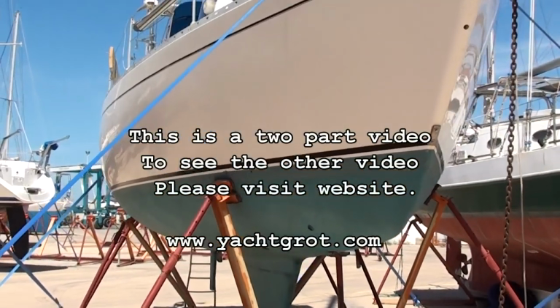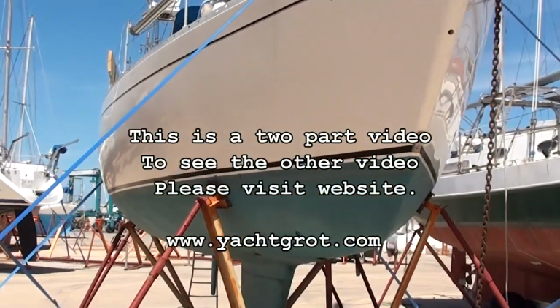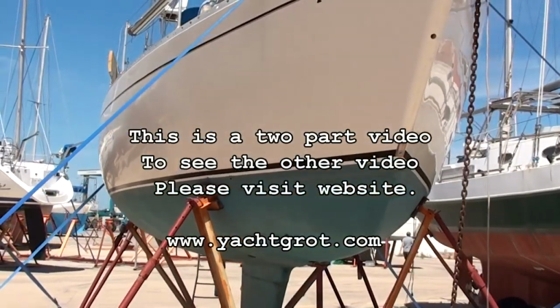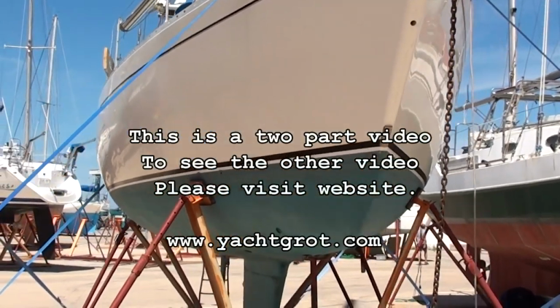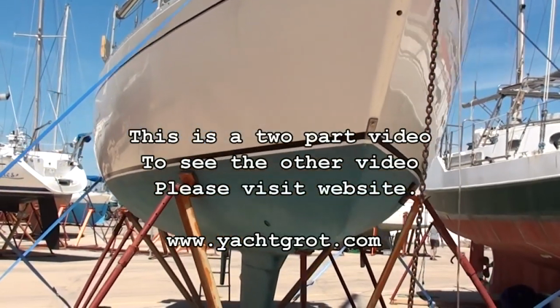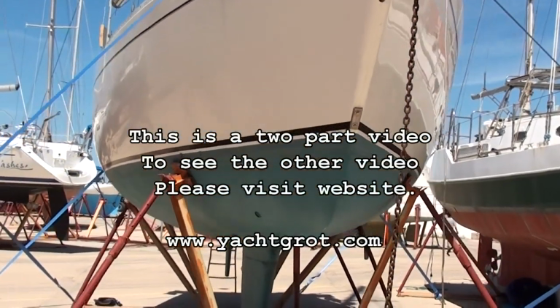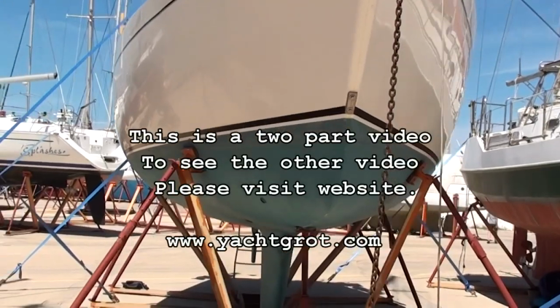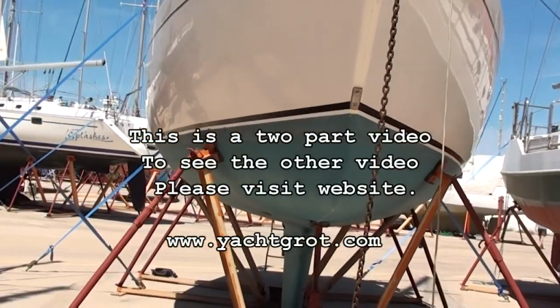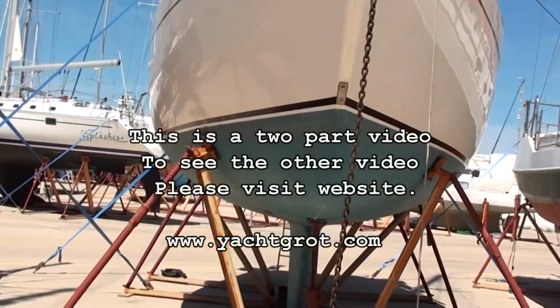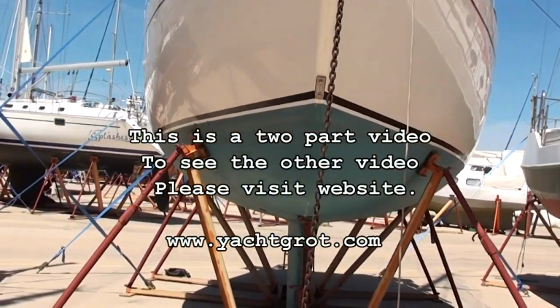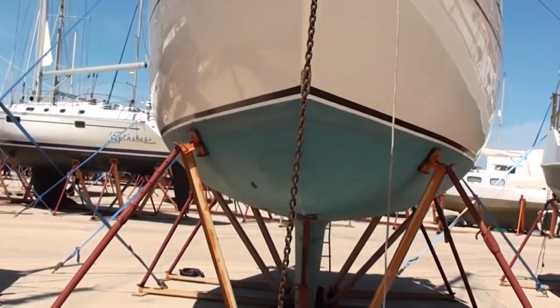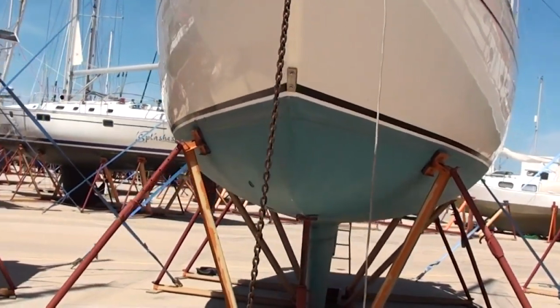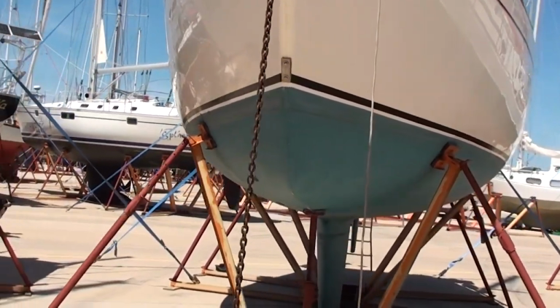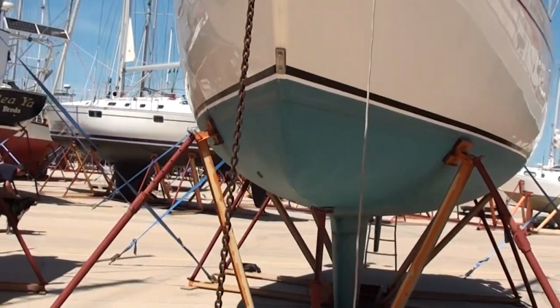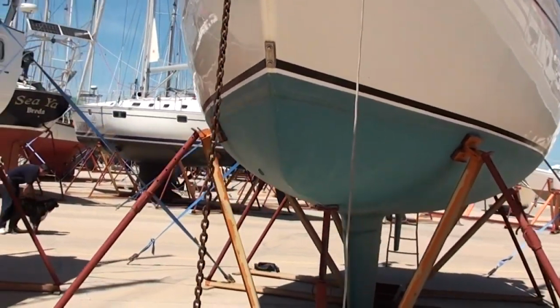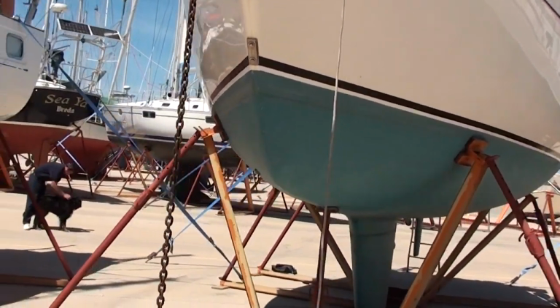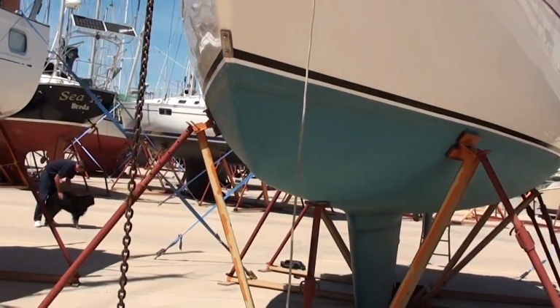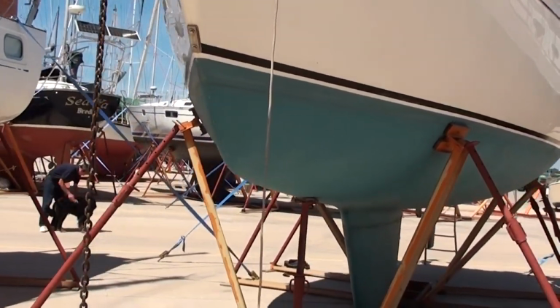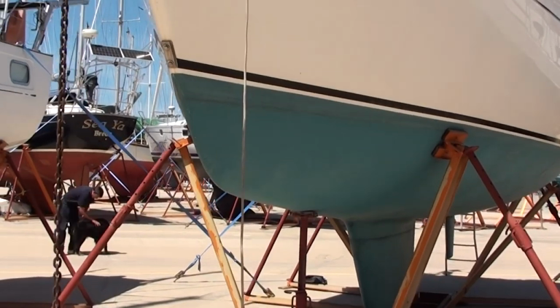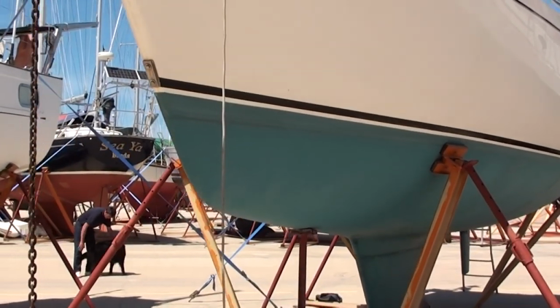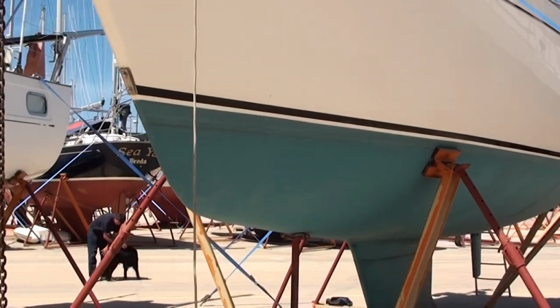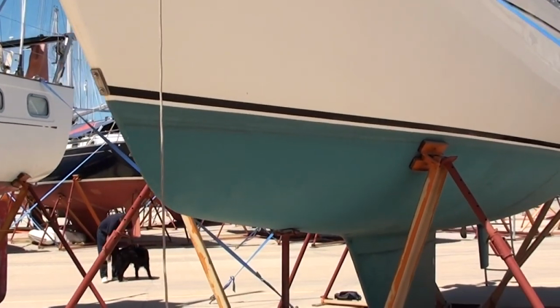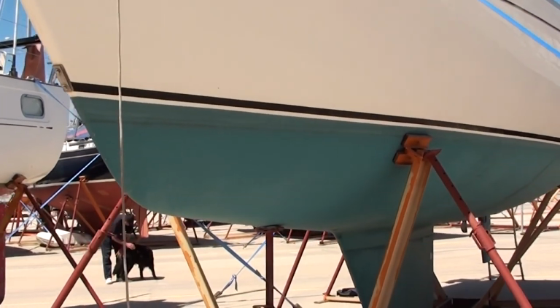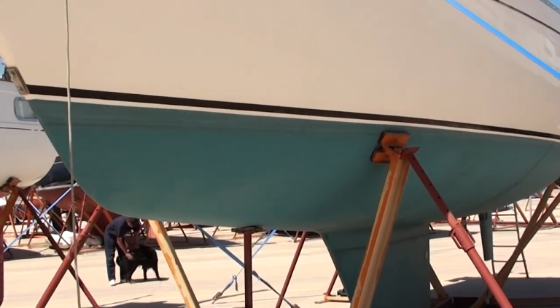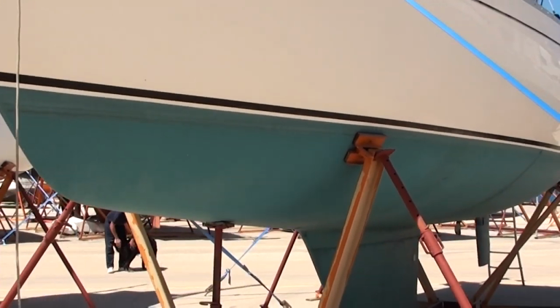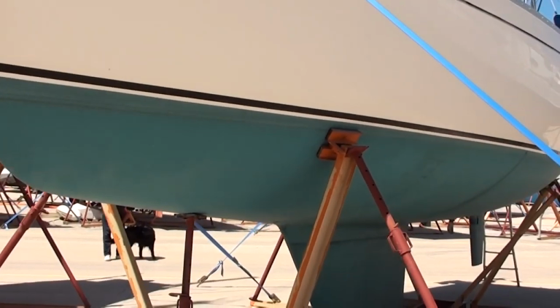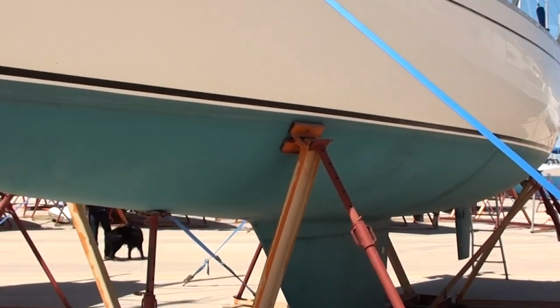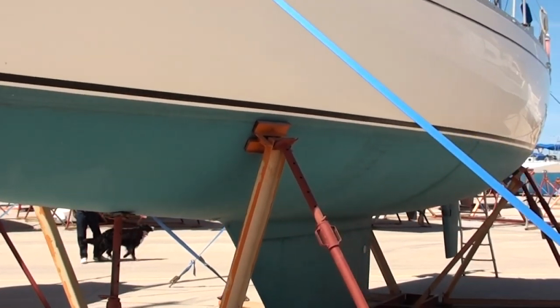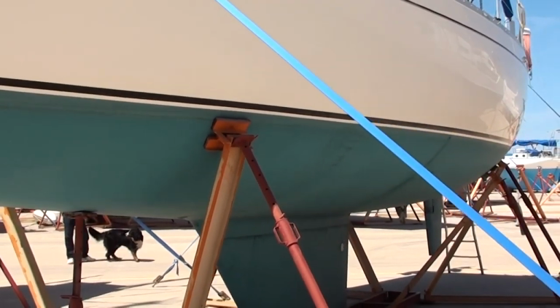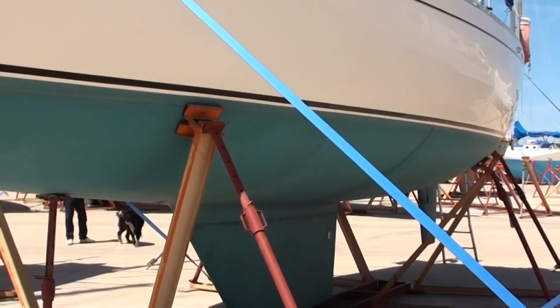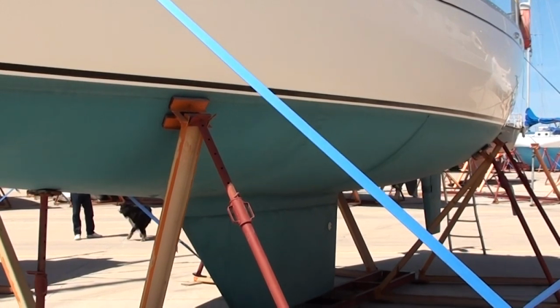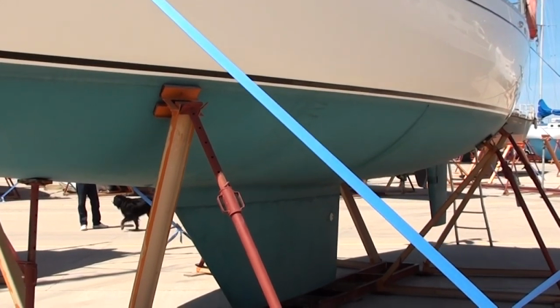The boat is GRP construction, fin keel, central cockpit, built in 1987. She's 37 foot 10 inches overall, with a beam of 12.6.